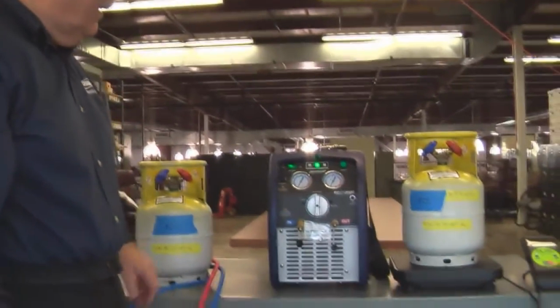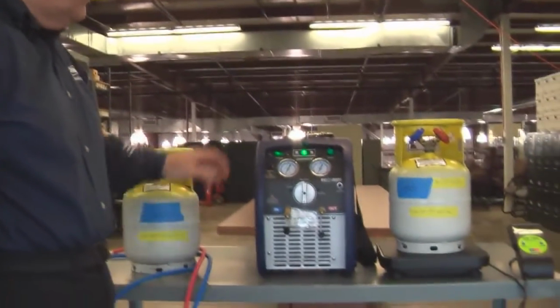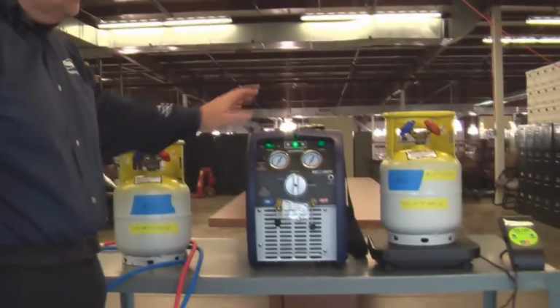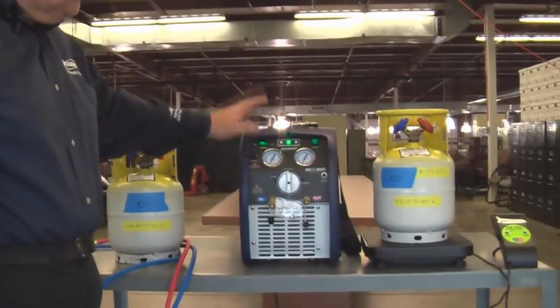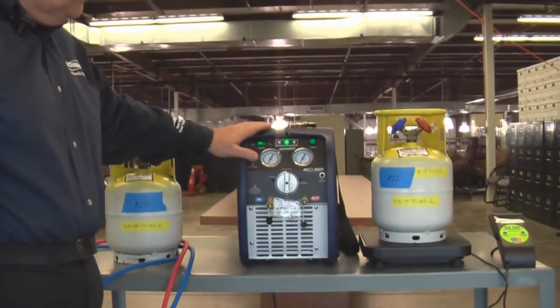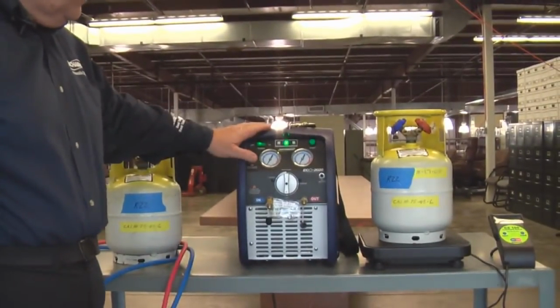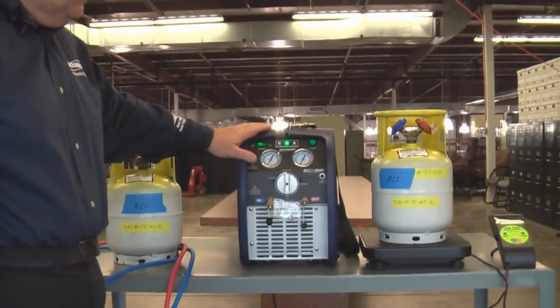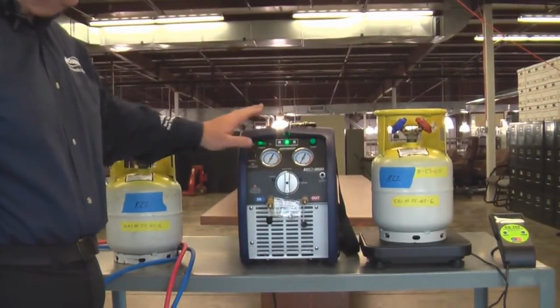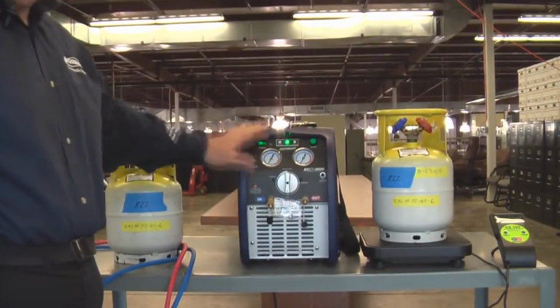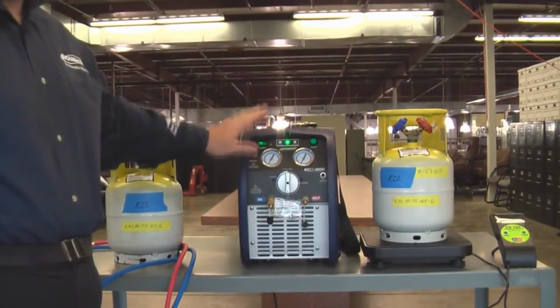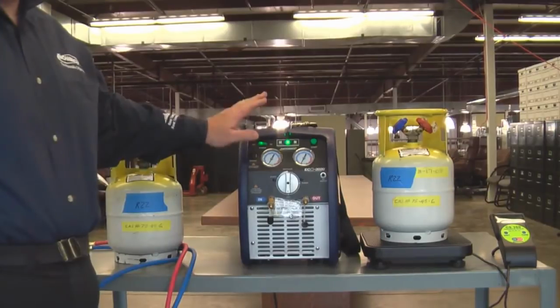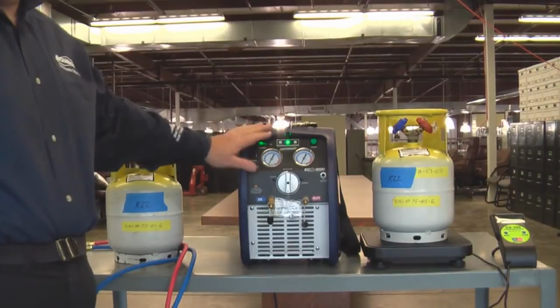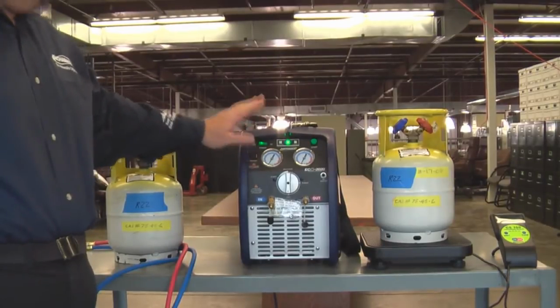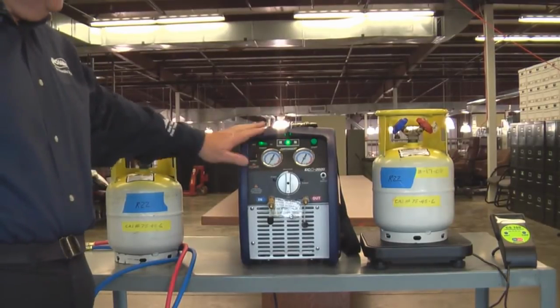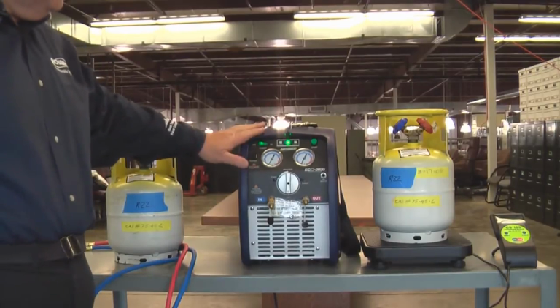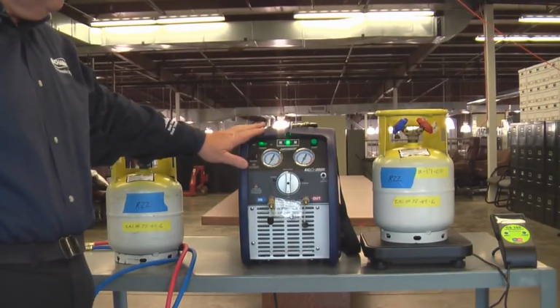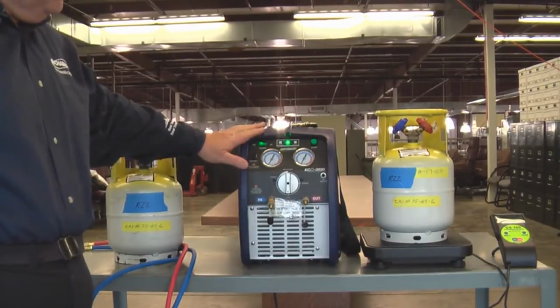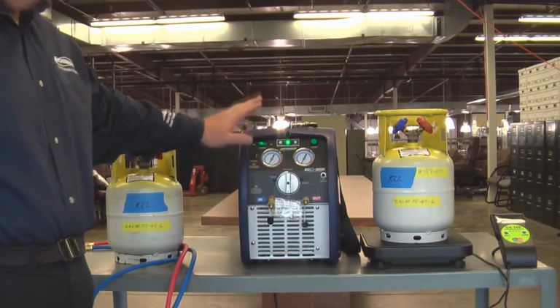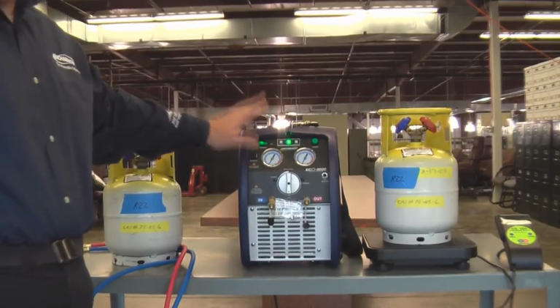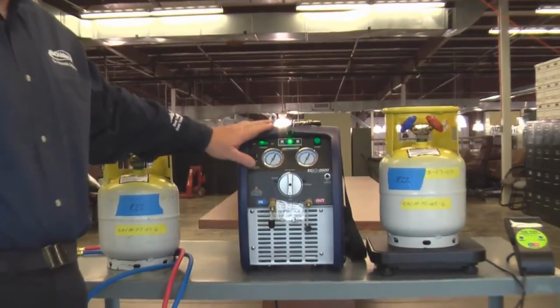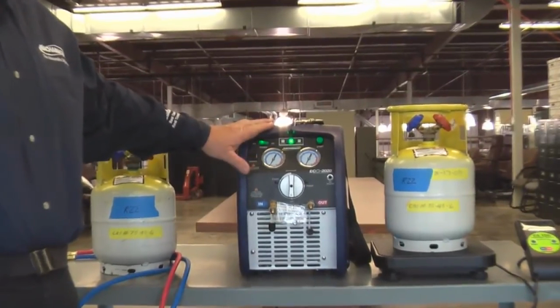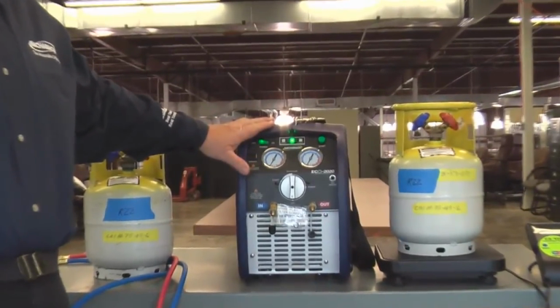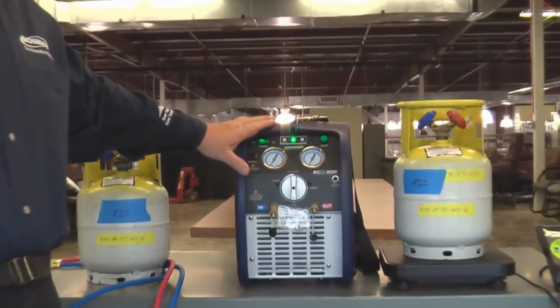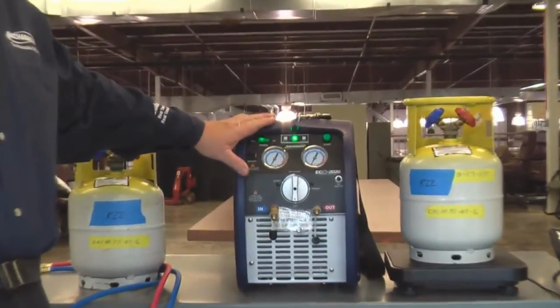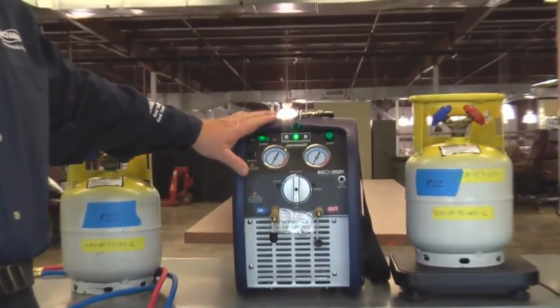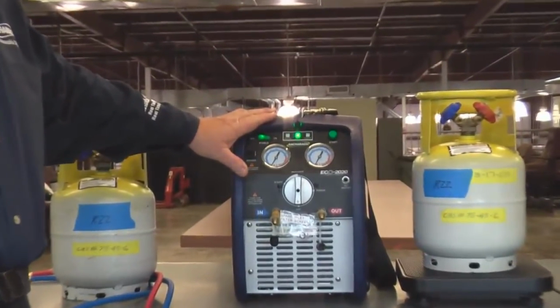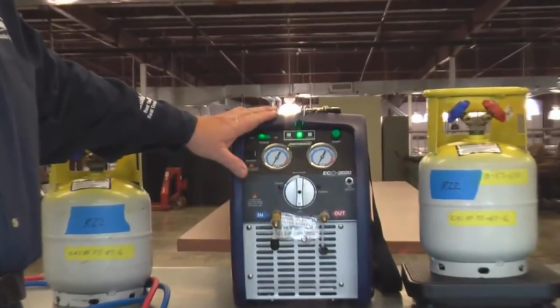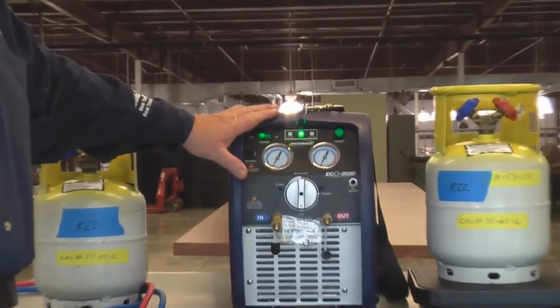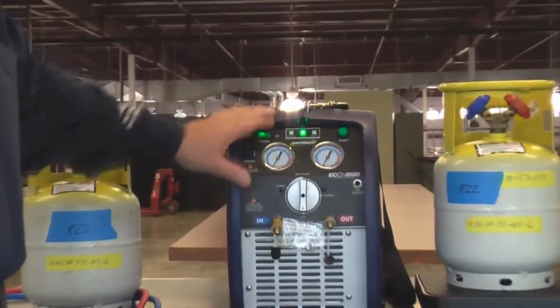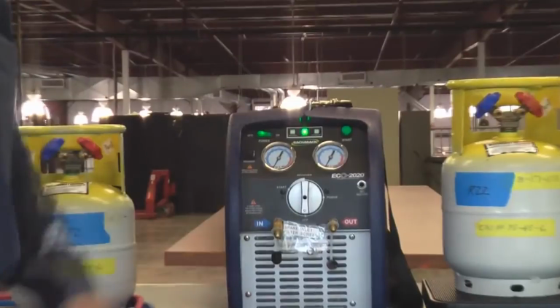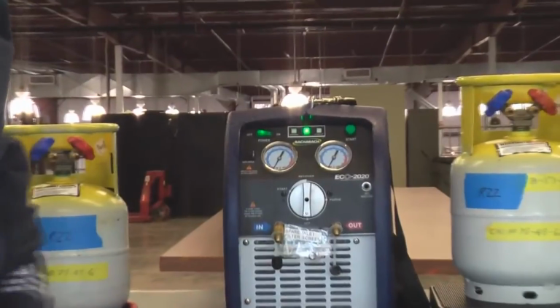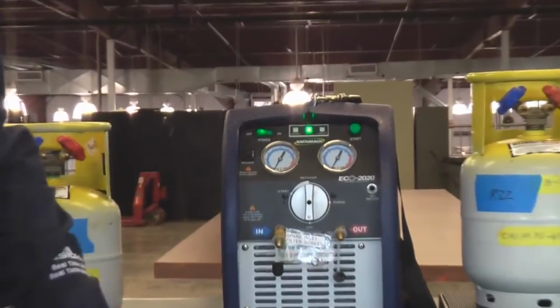That's the ECO 2020. It's fast, it's light, it's easy to operate, and it has fantastic recovery rates. Thank you.